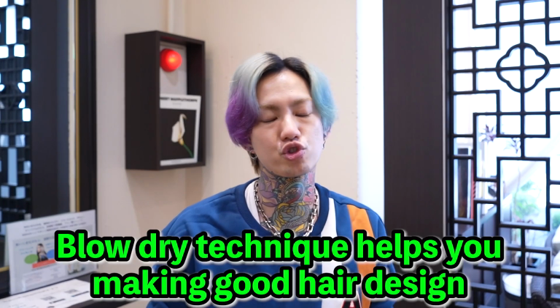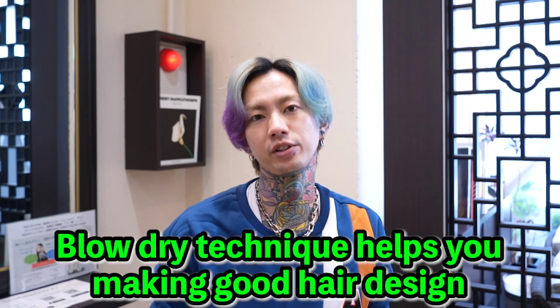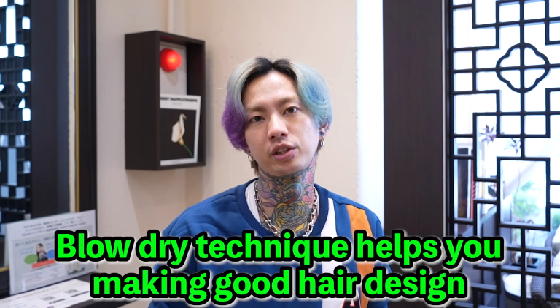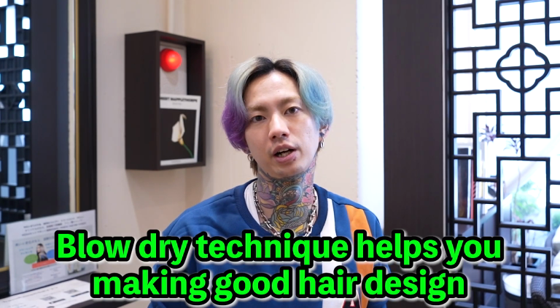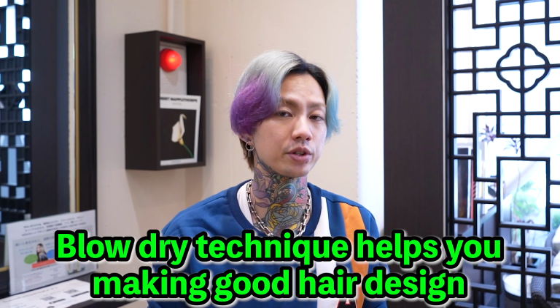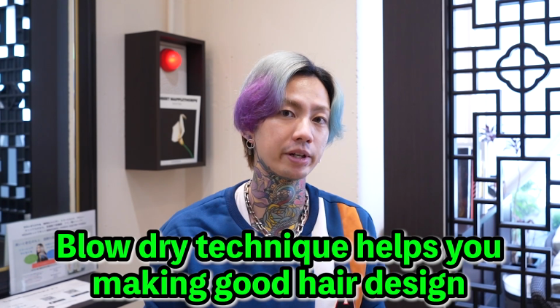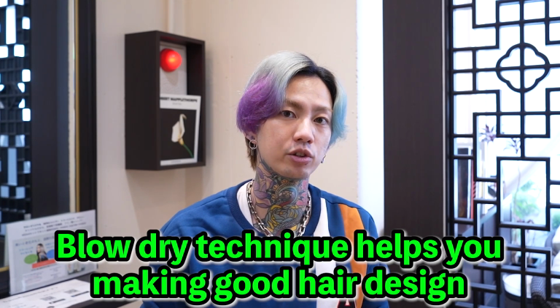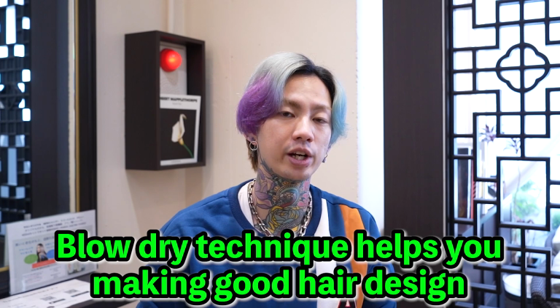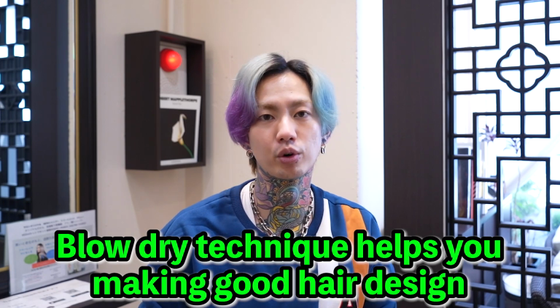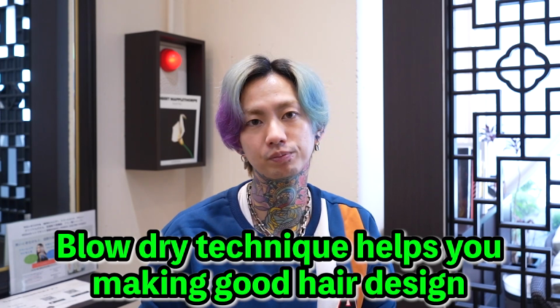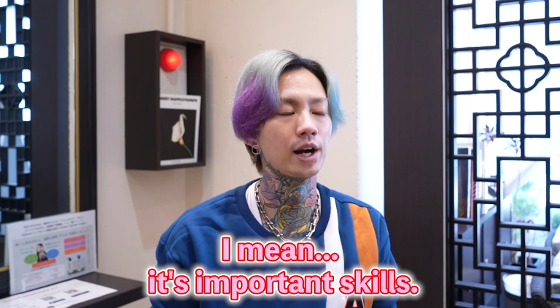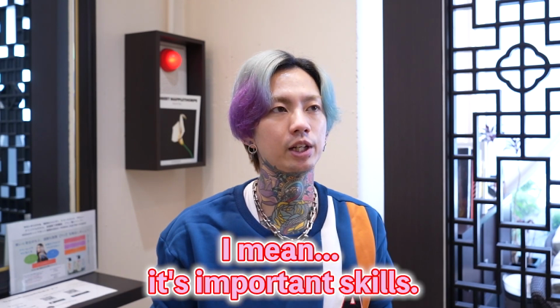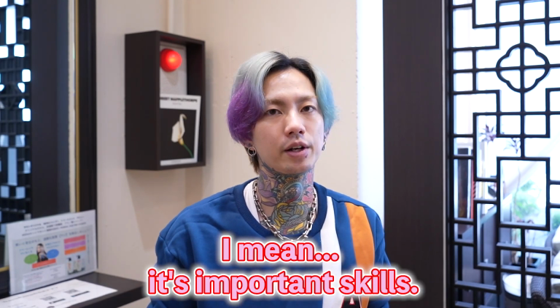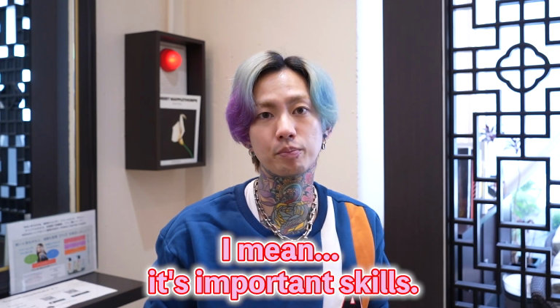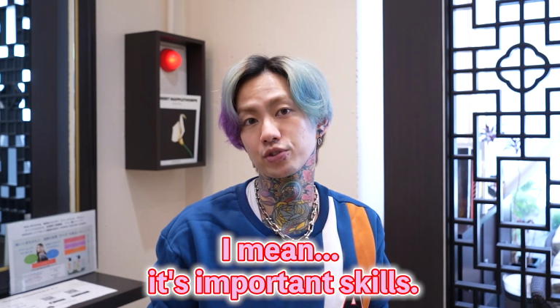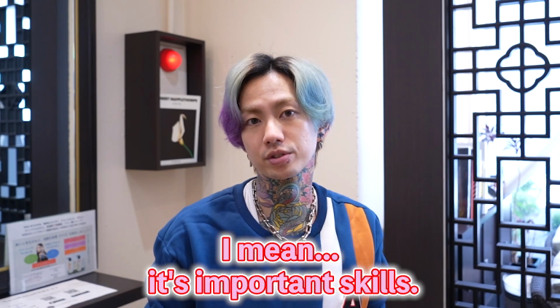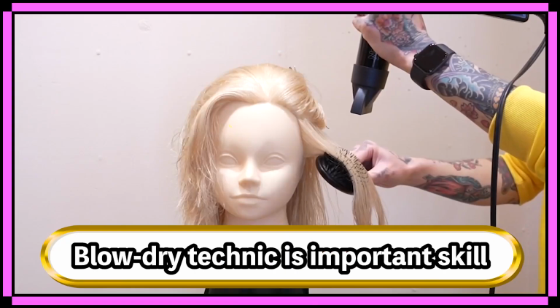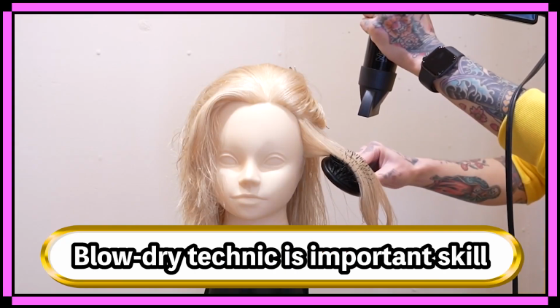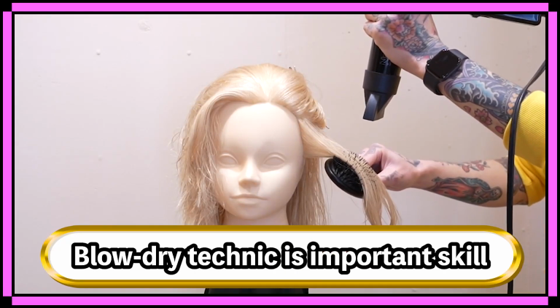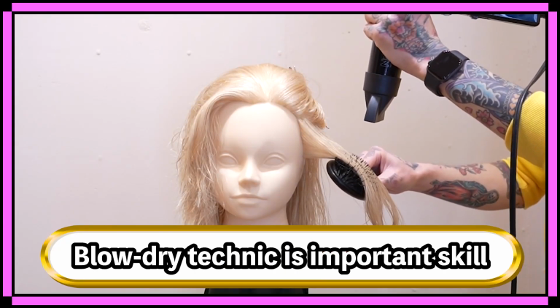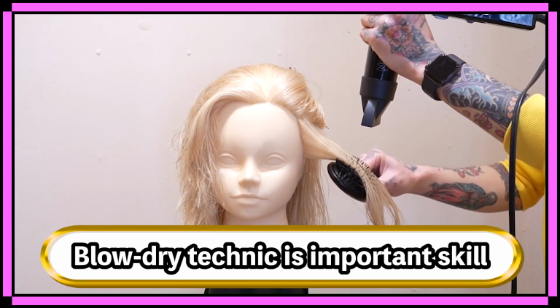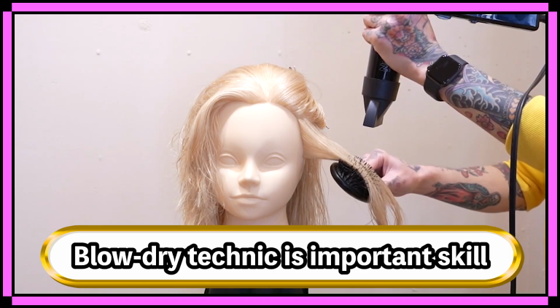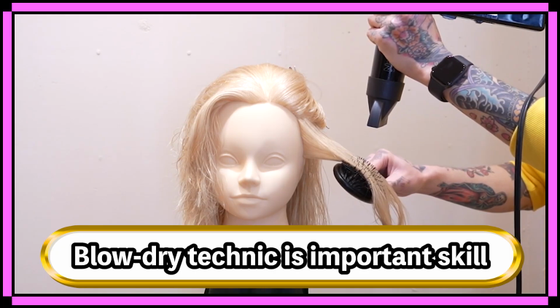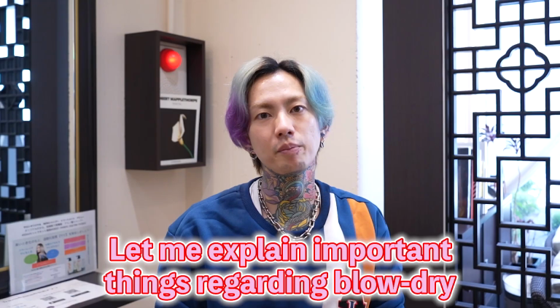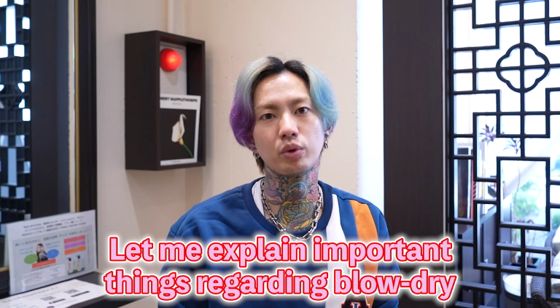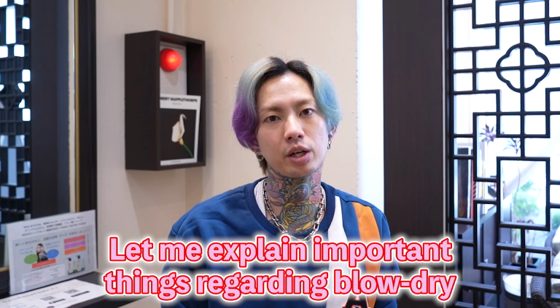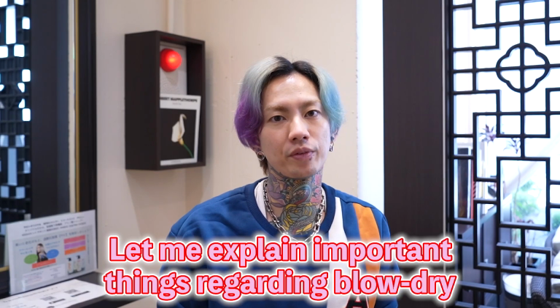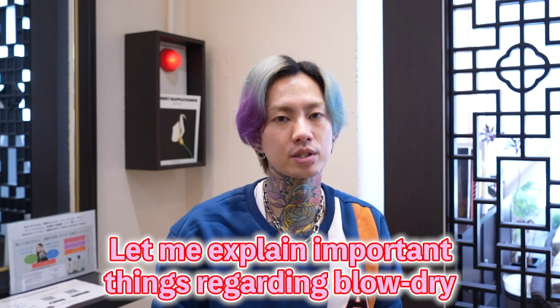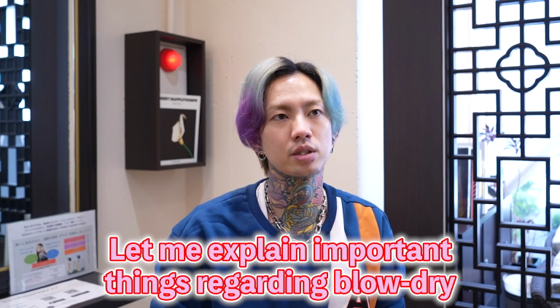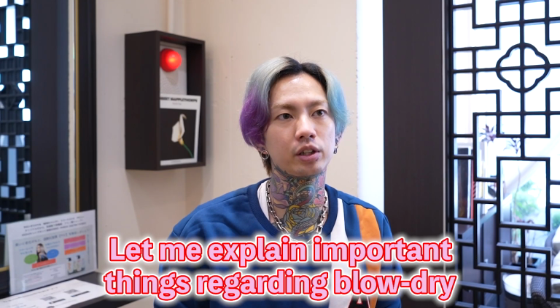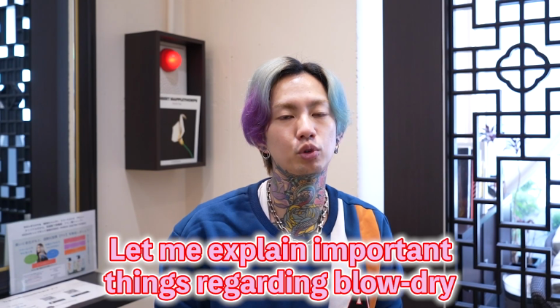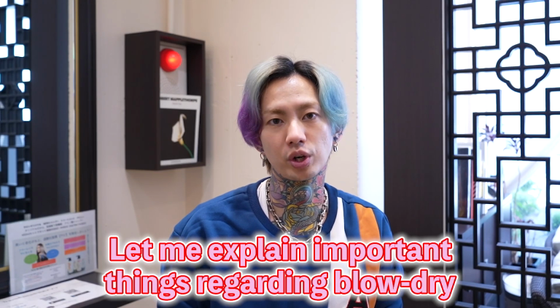Blow-dry technique helps you make good hair form. It's important skills. Let me explain important things regarding blow-dry.